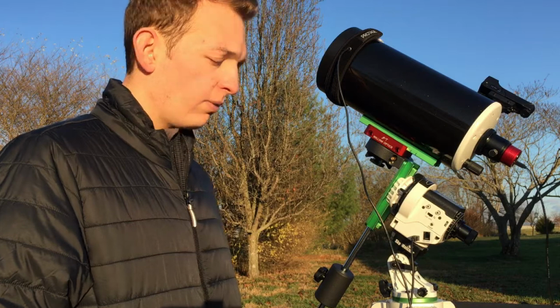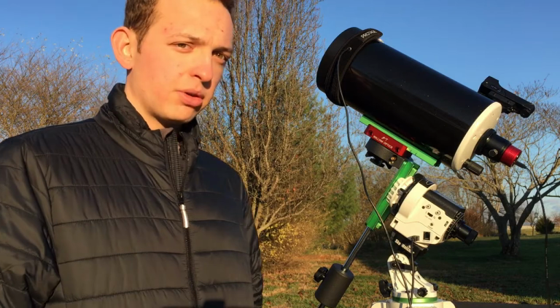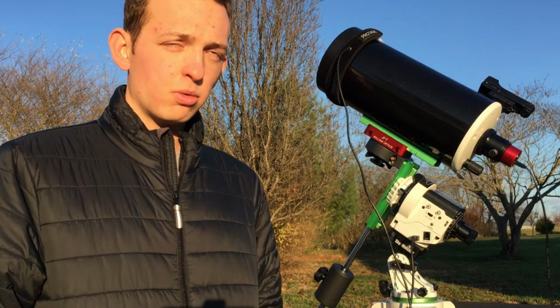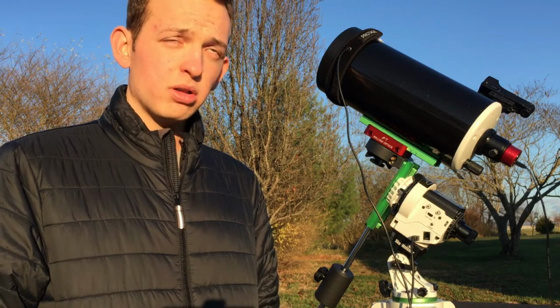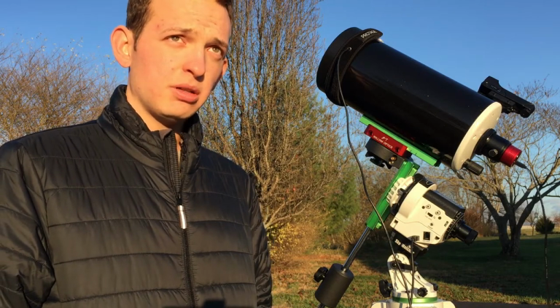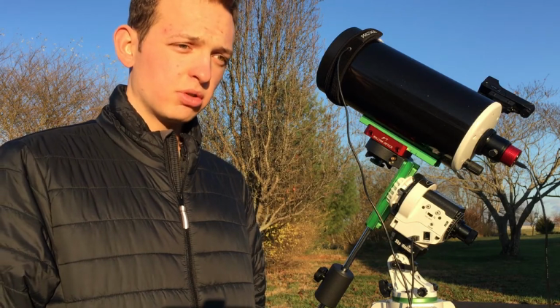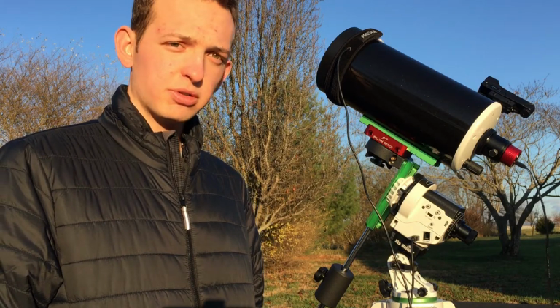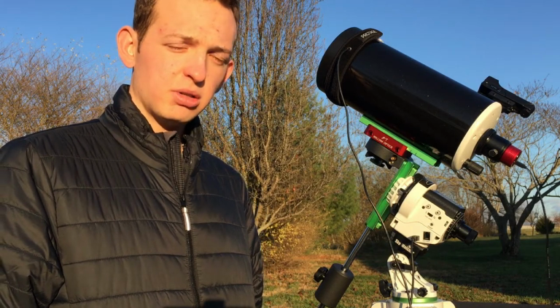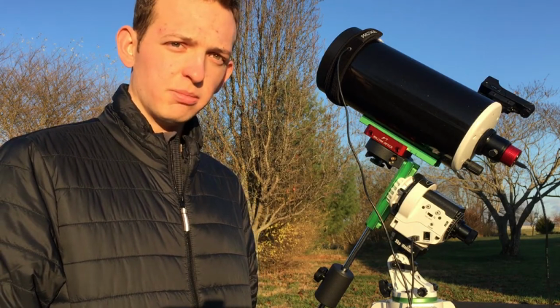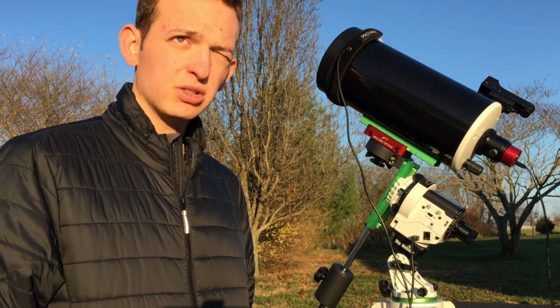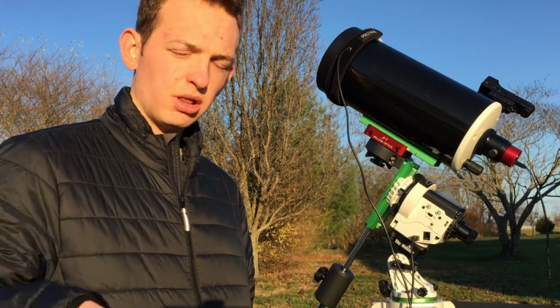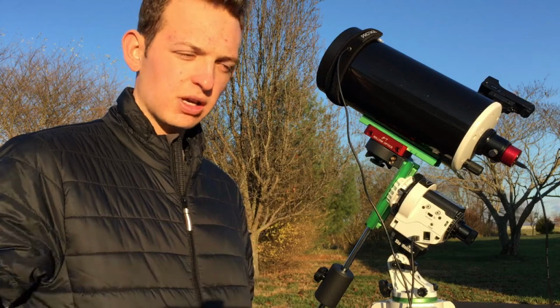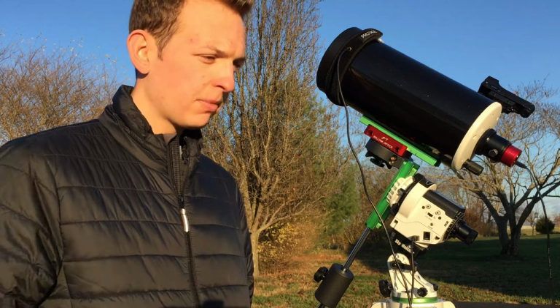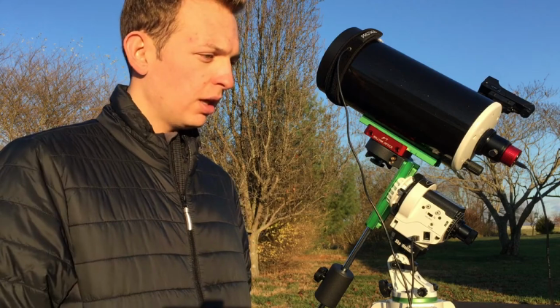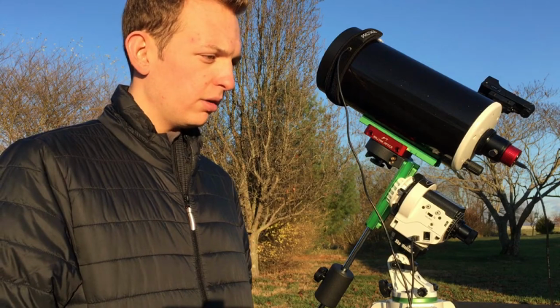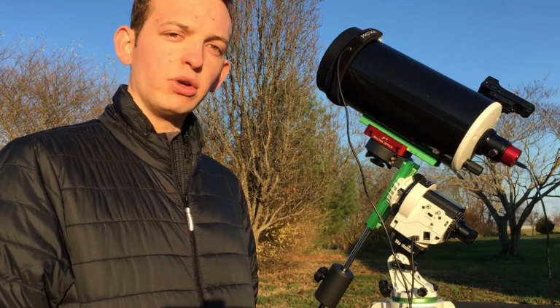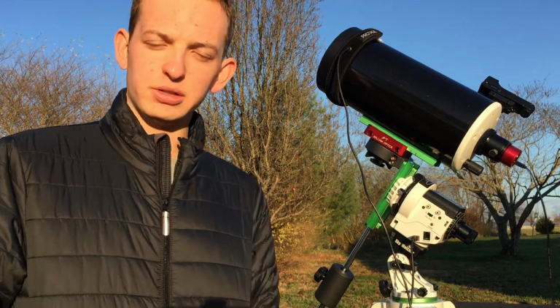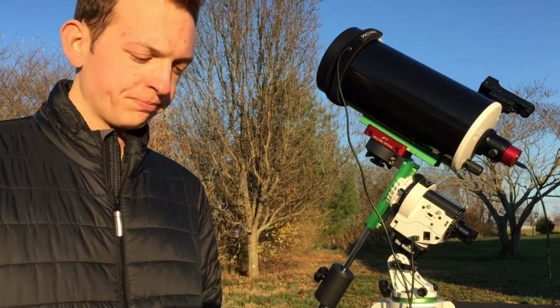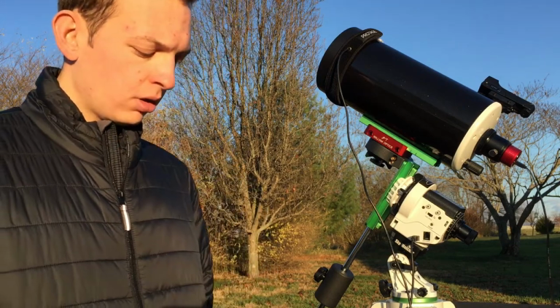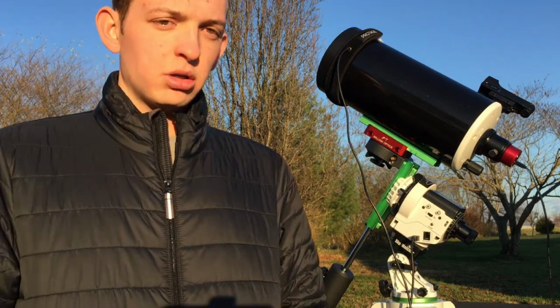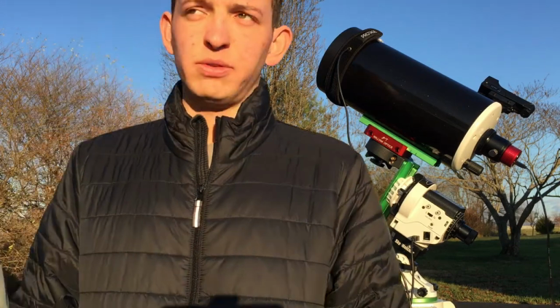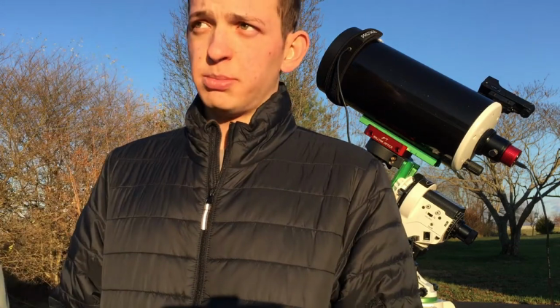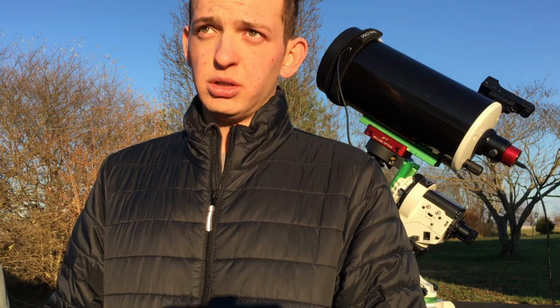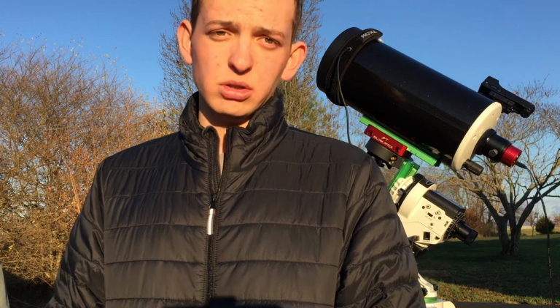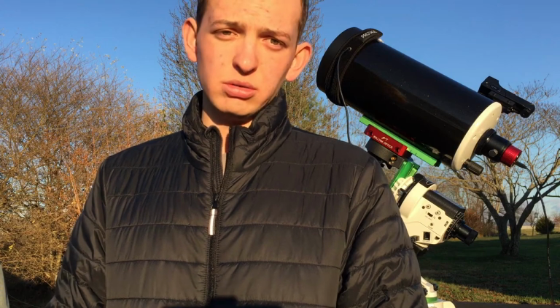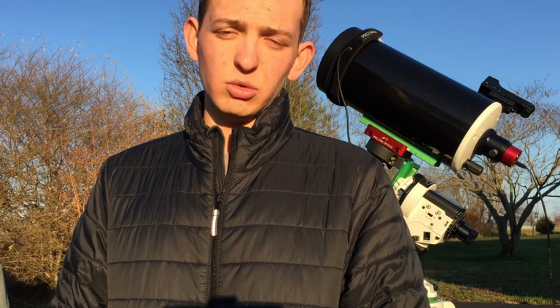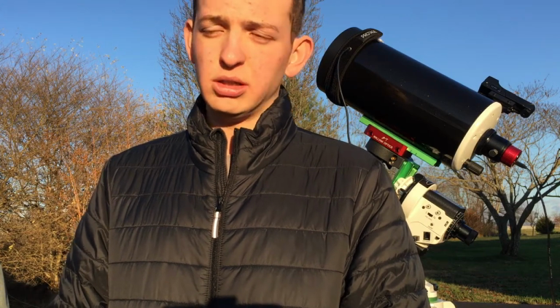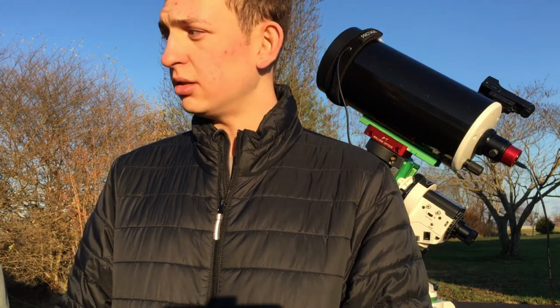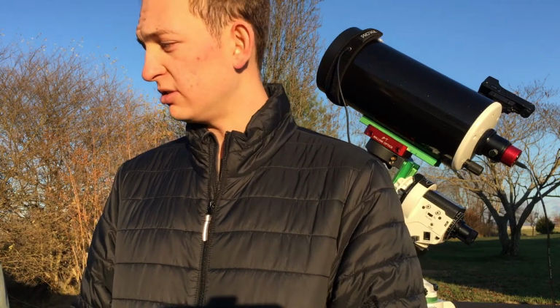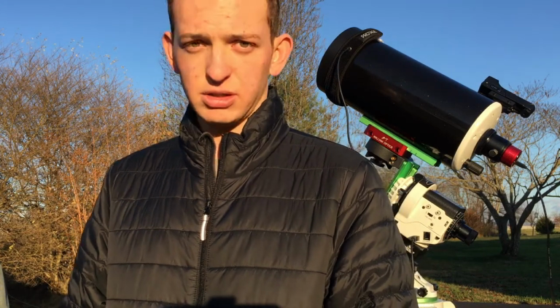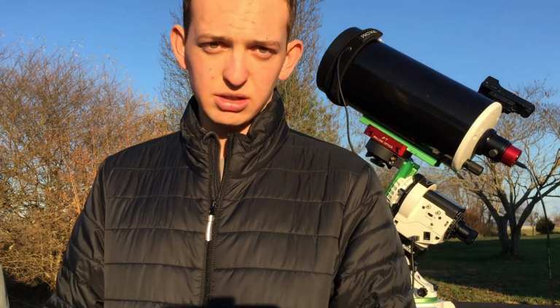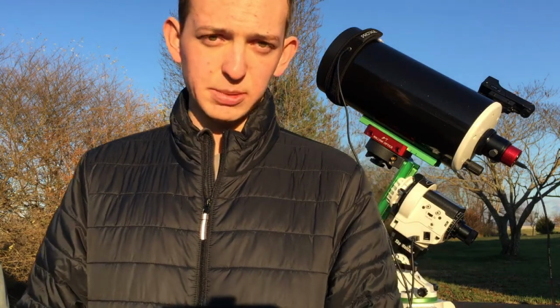Hopefully everything will go well. I'm going to be sort of crunched for time because it's going to be low in the sky and moving quickly. Hopefully I'll get it up and running and get it done quickly because I don't have a lot of time to spare.